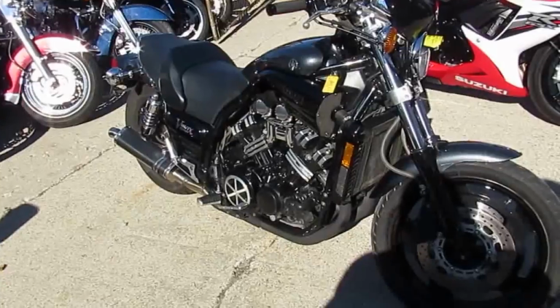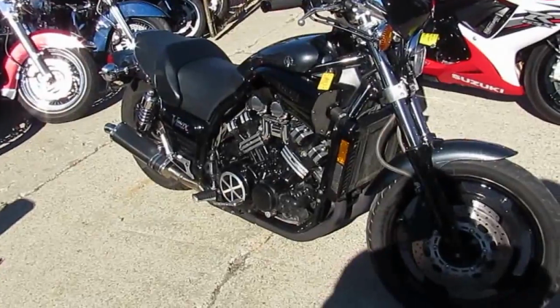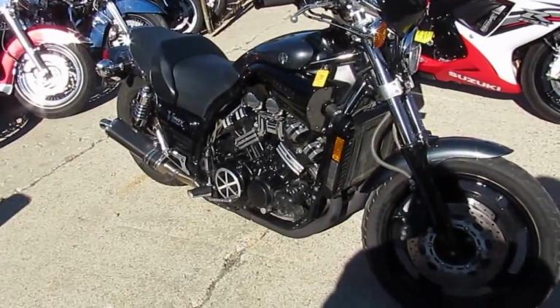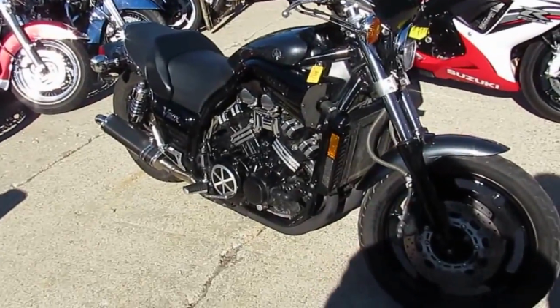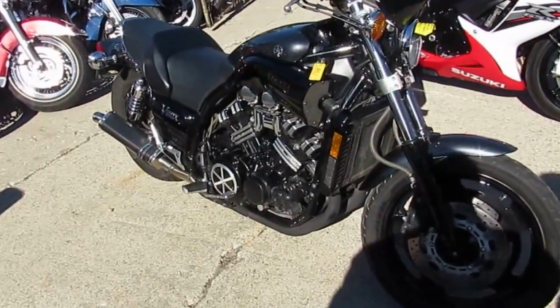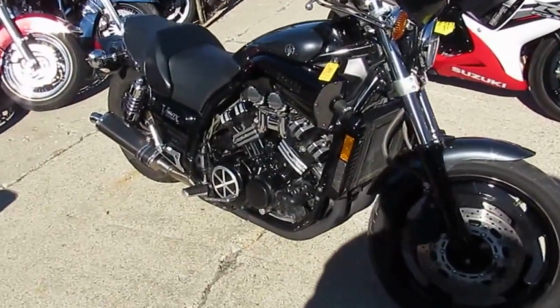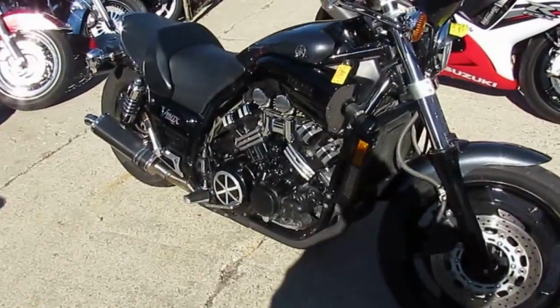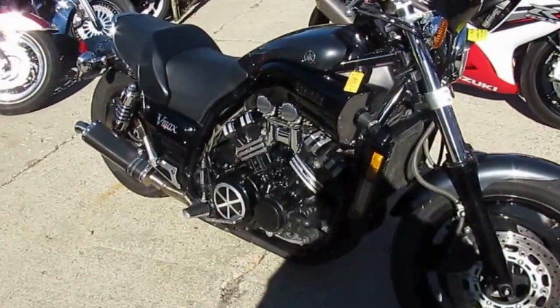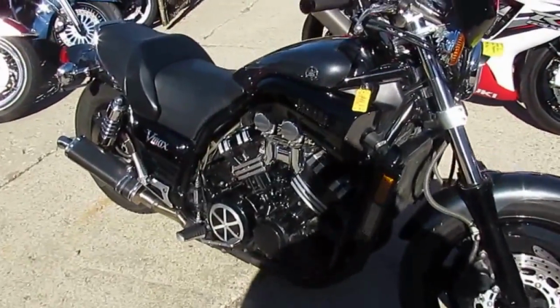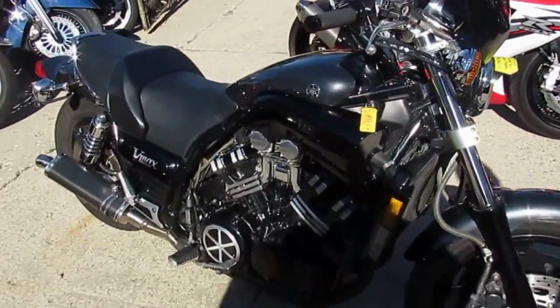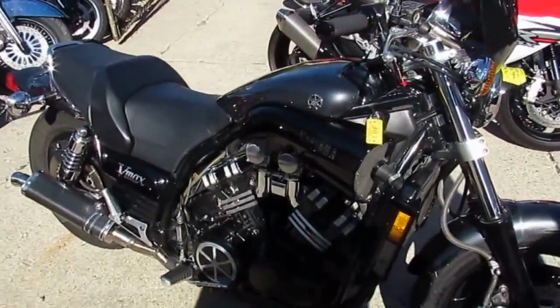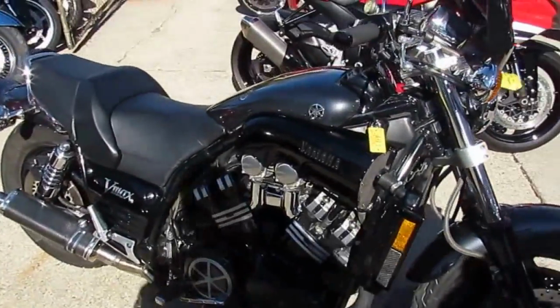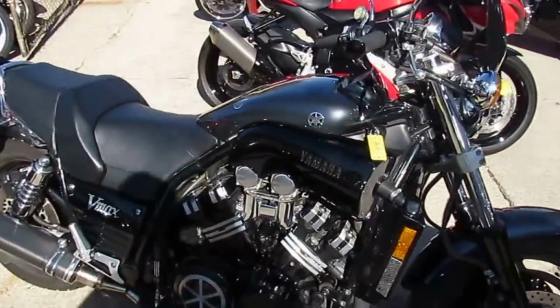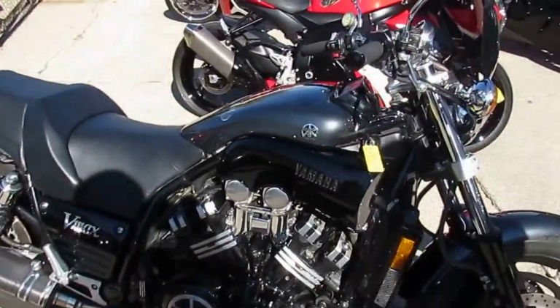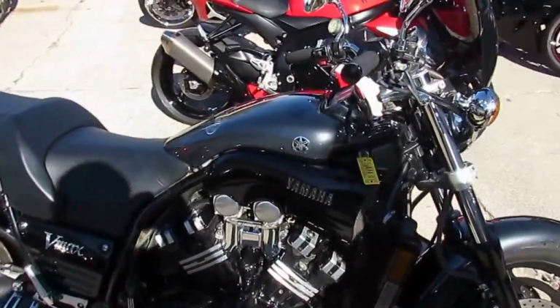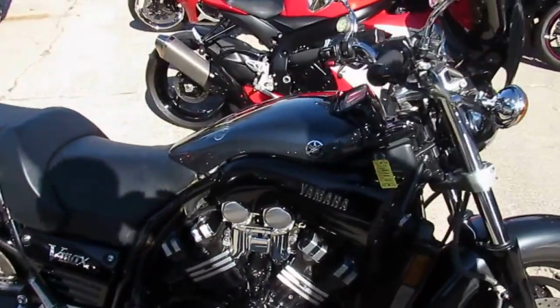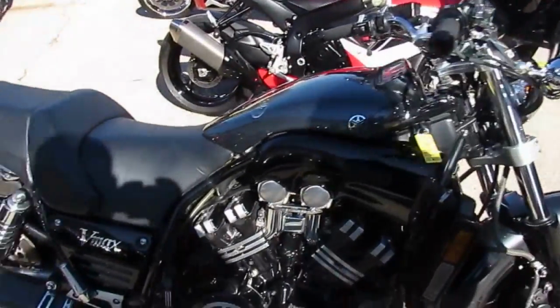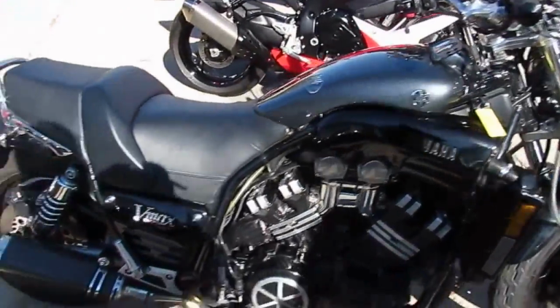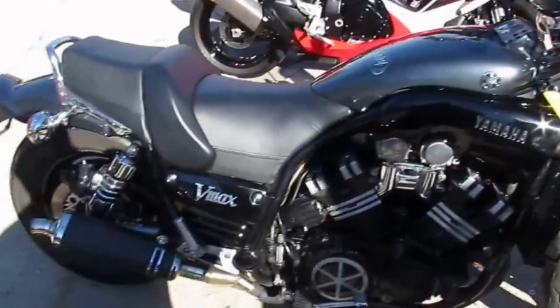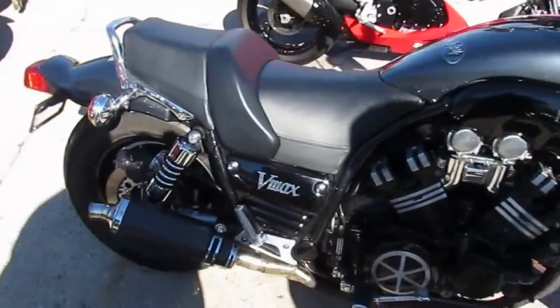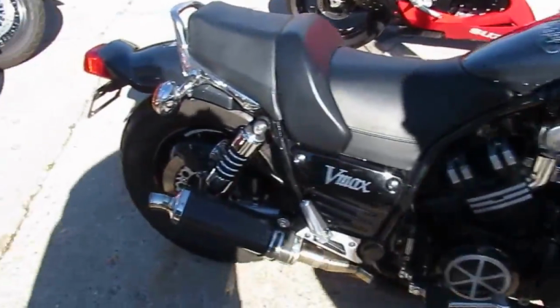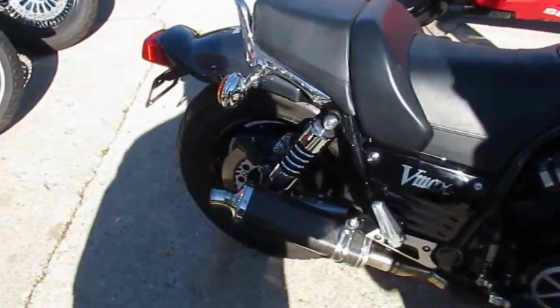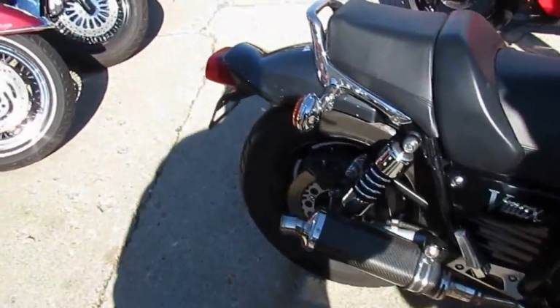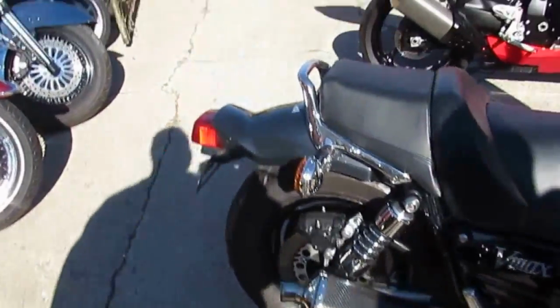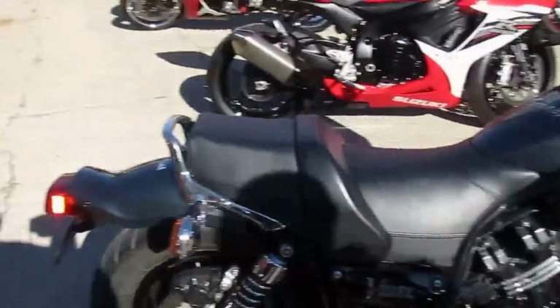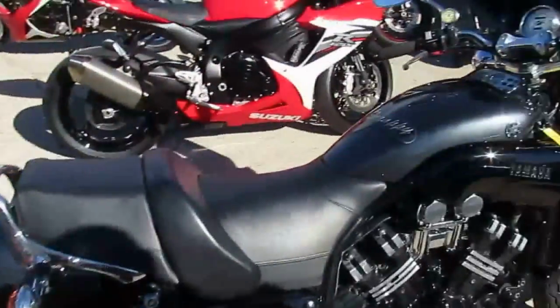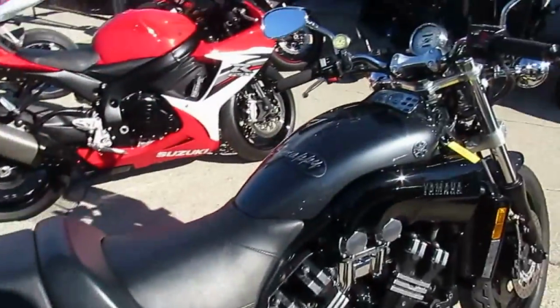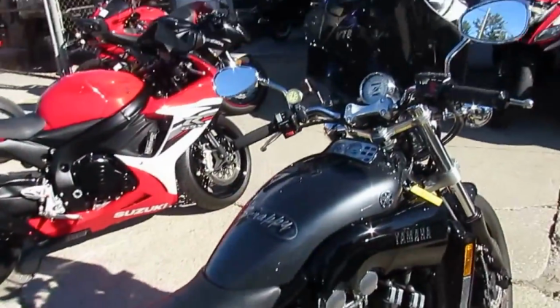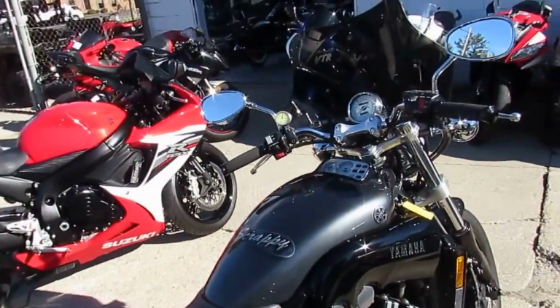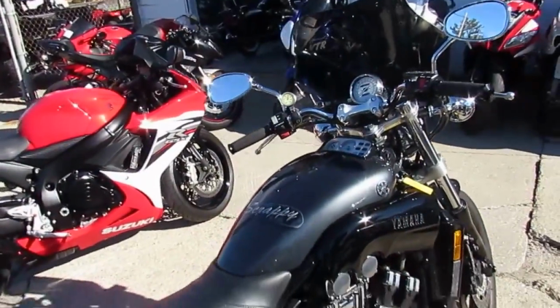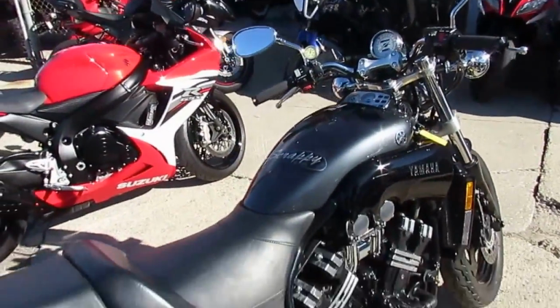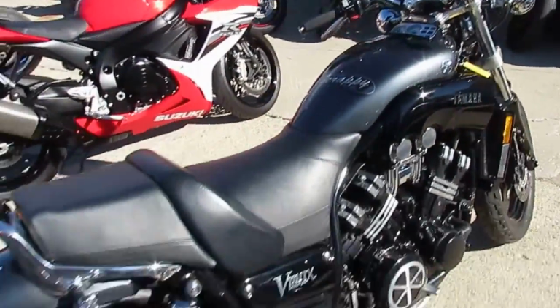Hey guys, Chad and Andrew here at Approval Powersports. We're doing some videos on our used bikes and we just got this one in. It's a pretty cool bike — it's a 2000 VMAX 1200 for sale at $4,500.